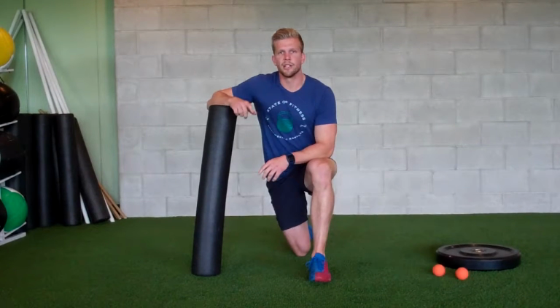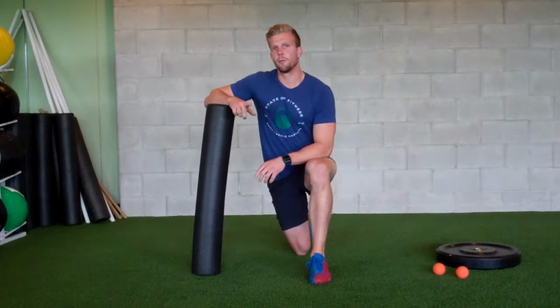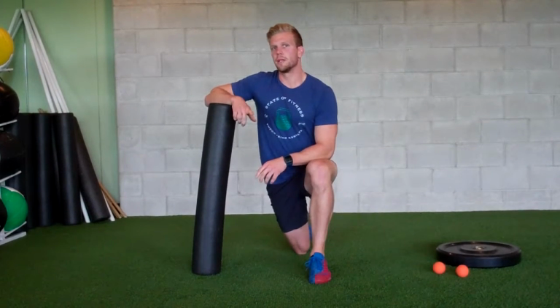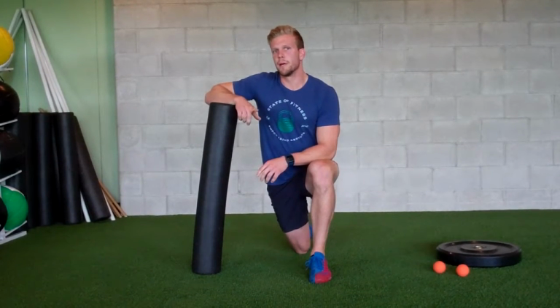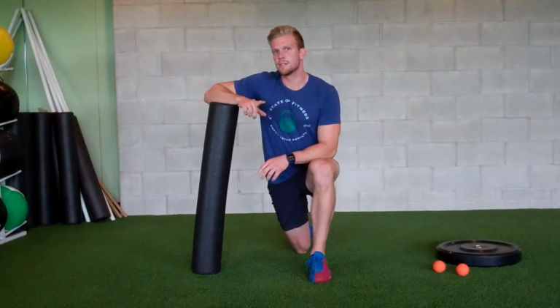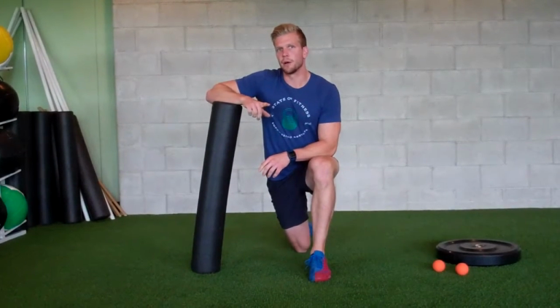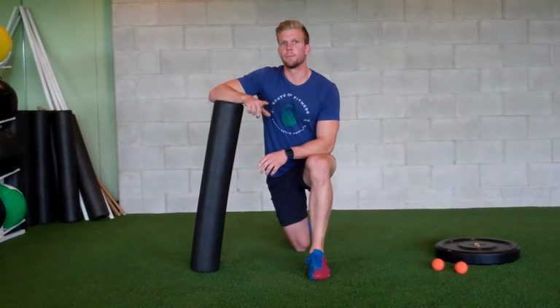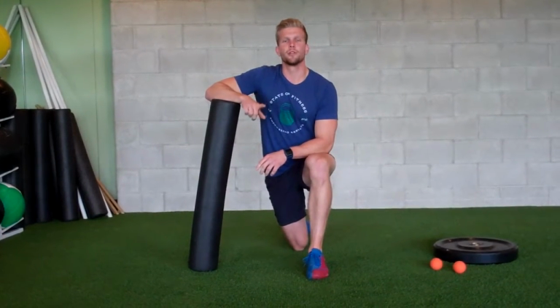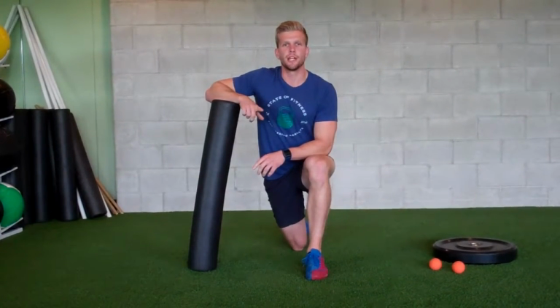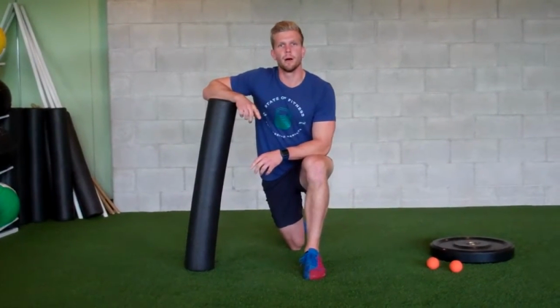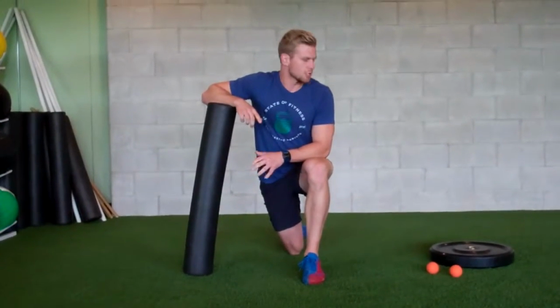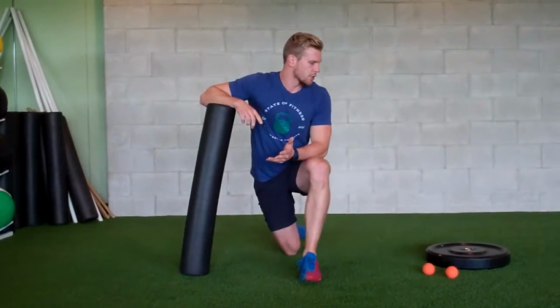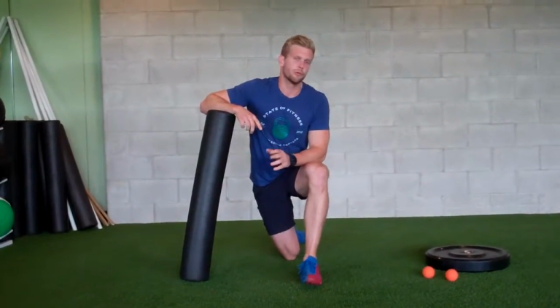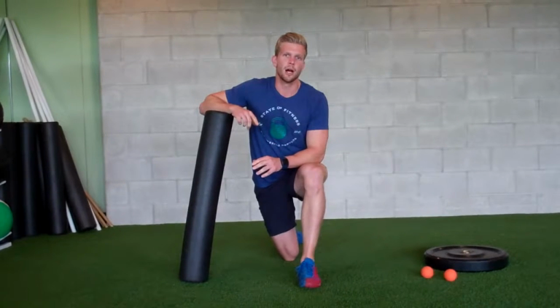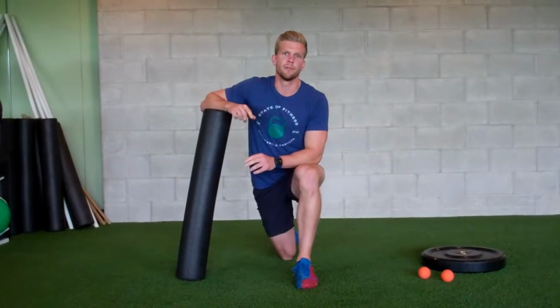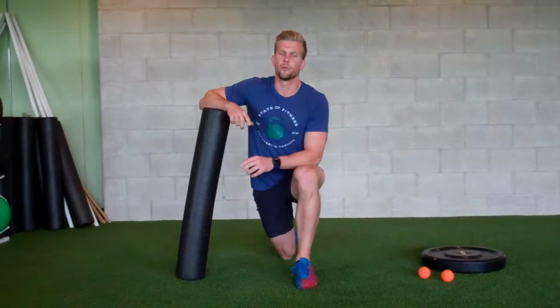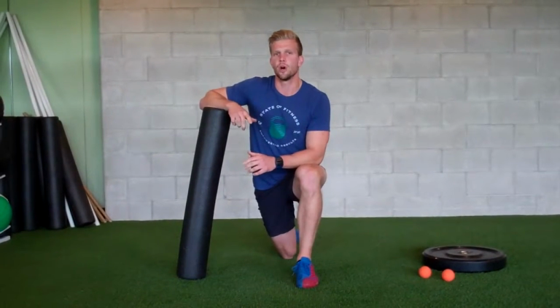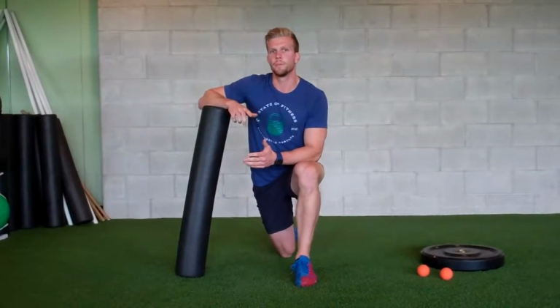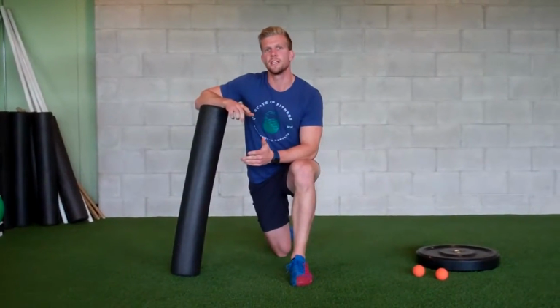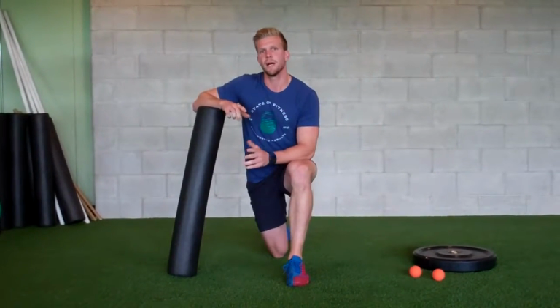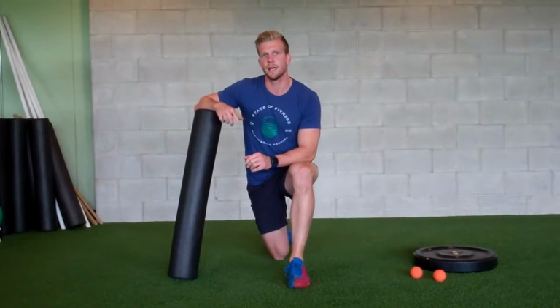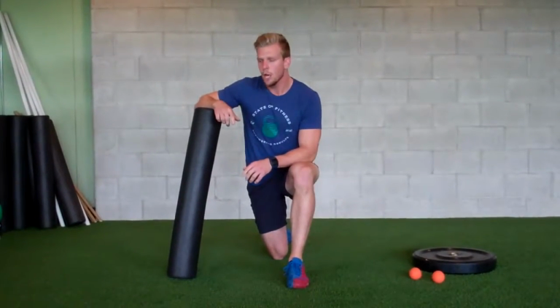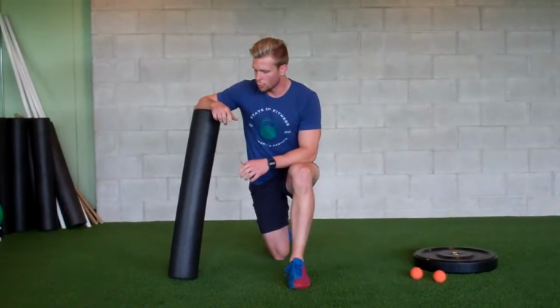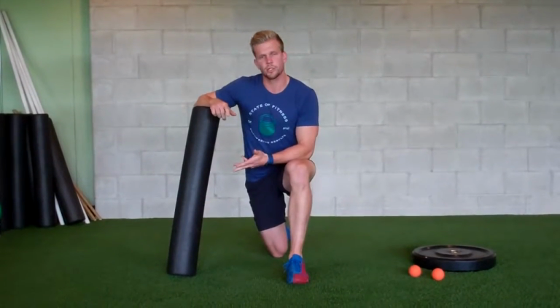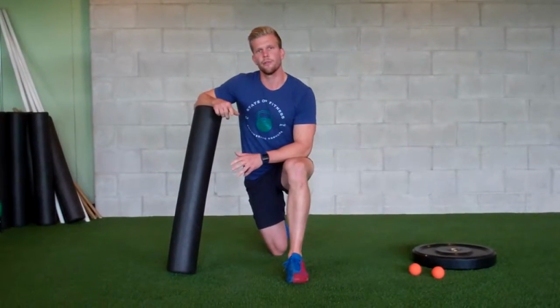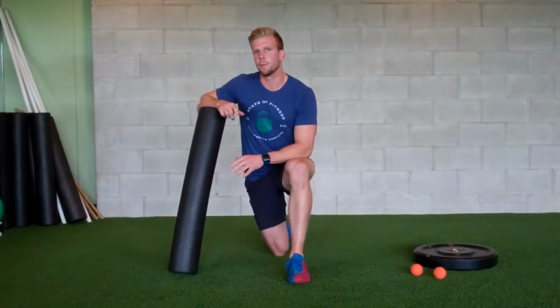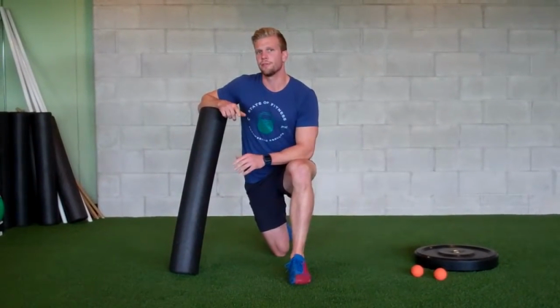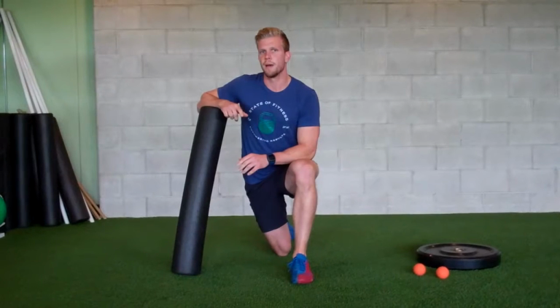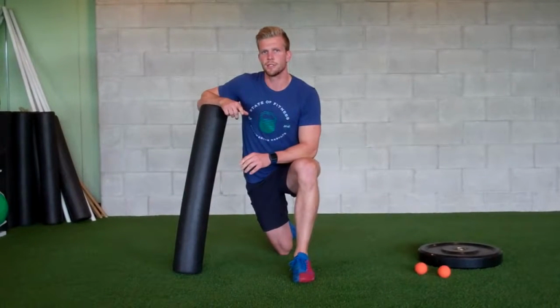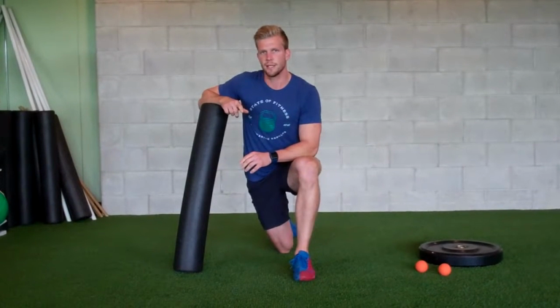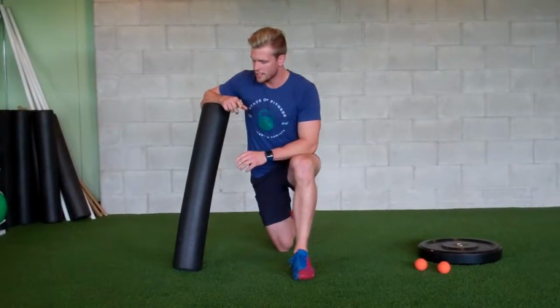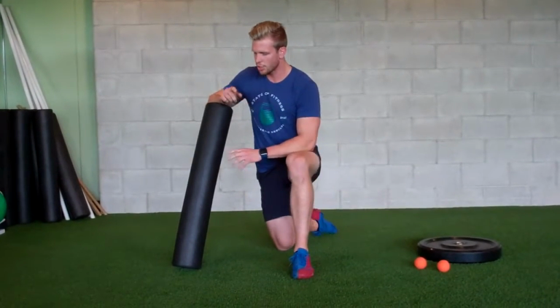Kyle here from Mobility In Minutes, celebrating member appreciation month. Just going to go through a couple of different ways to open up your T-spine today. We're going to start off with a couple of different smashing techniques to get started.